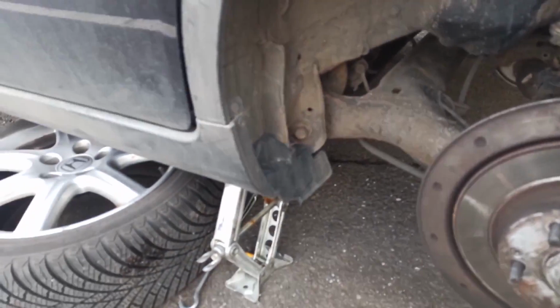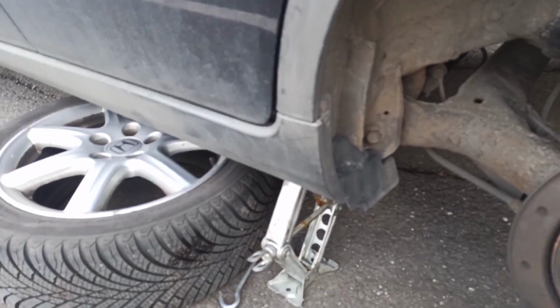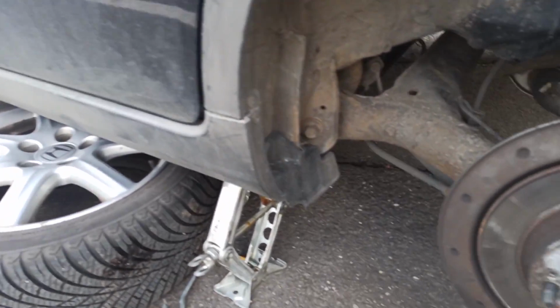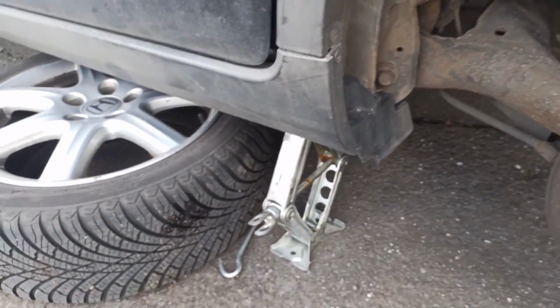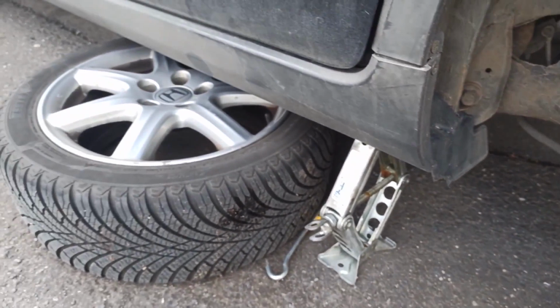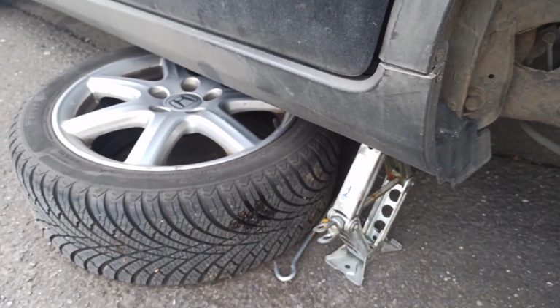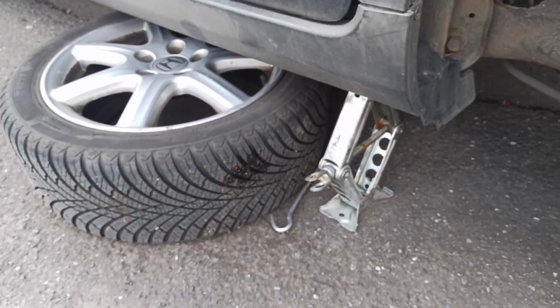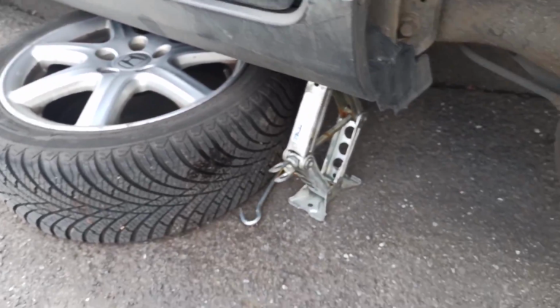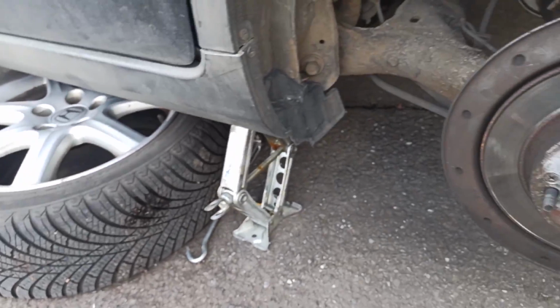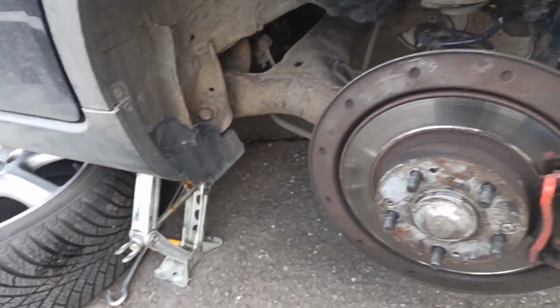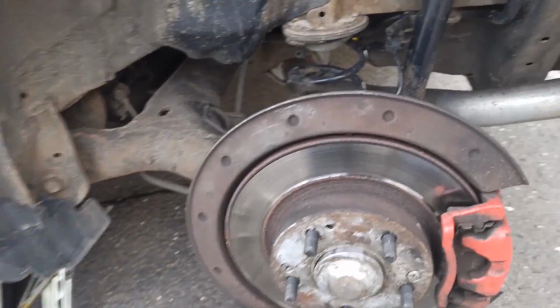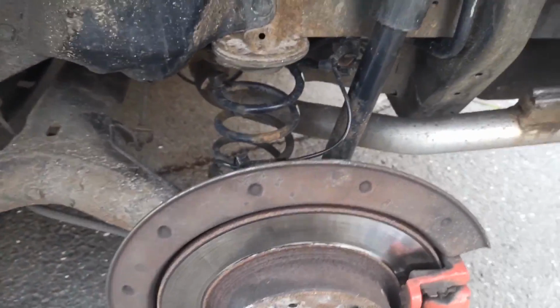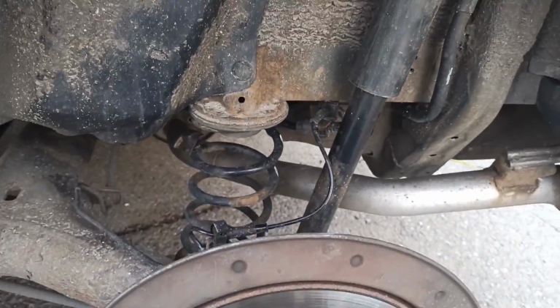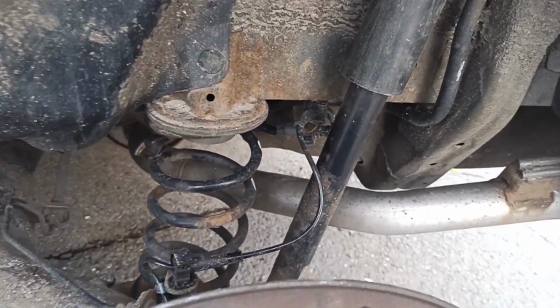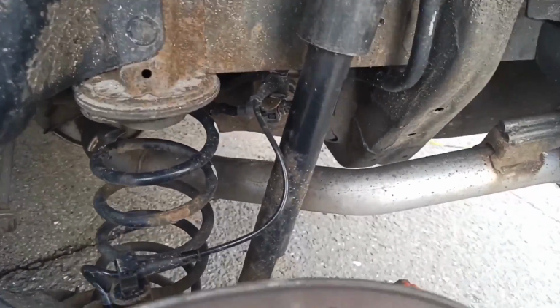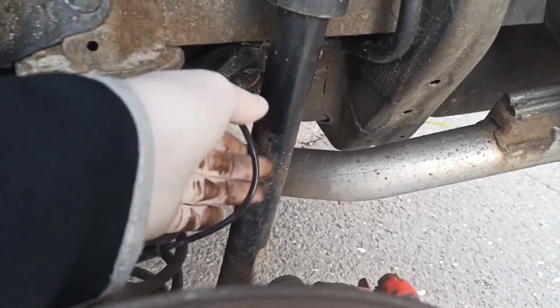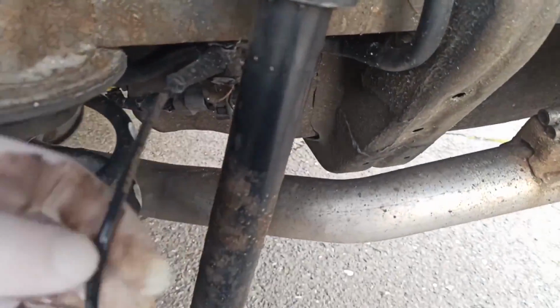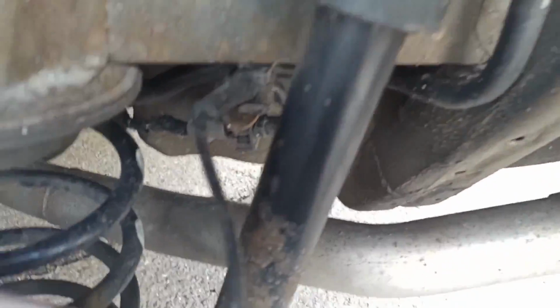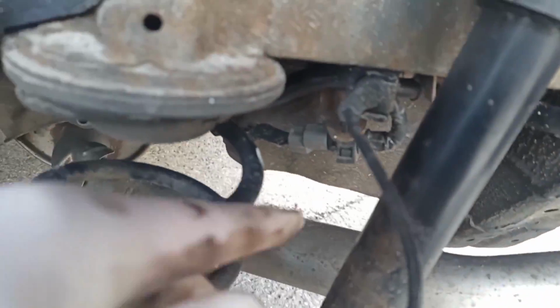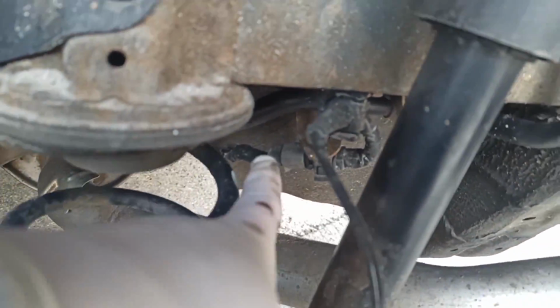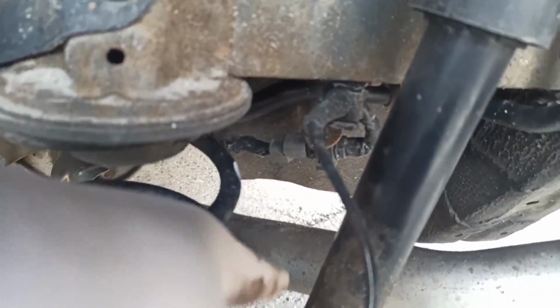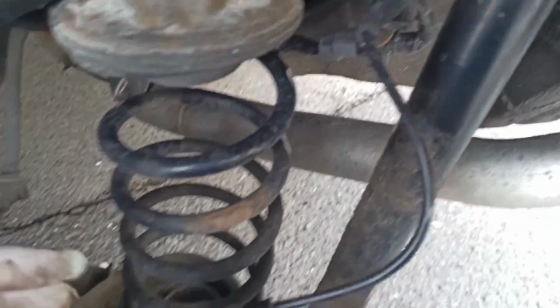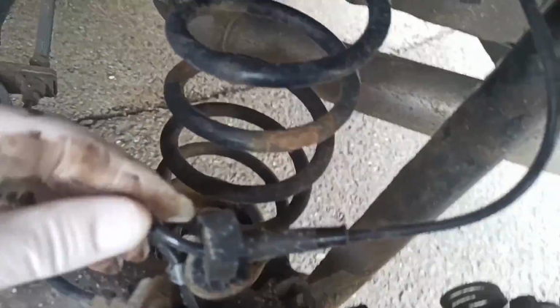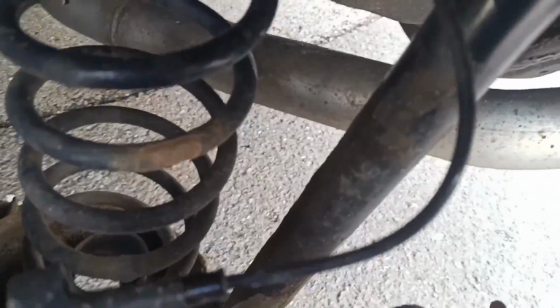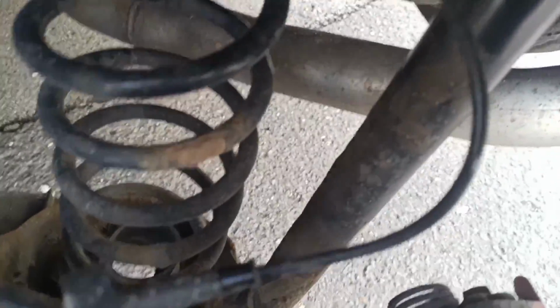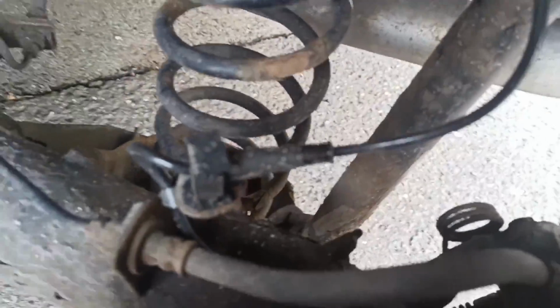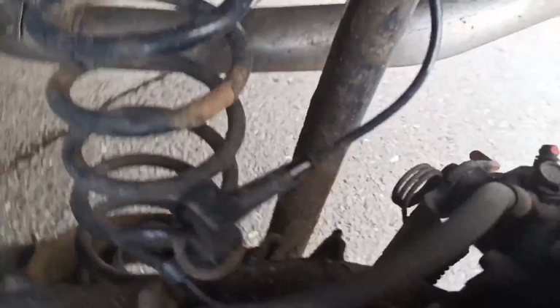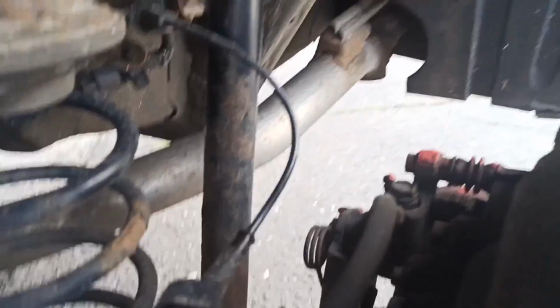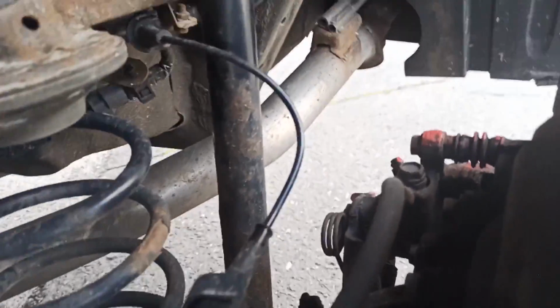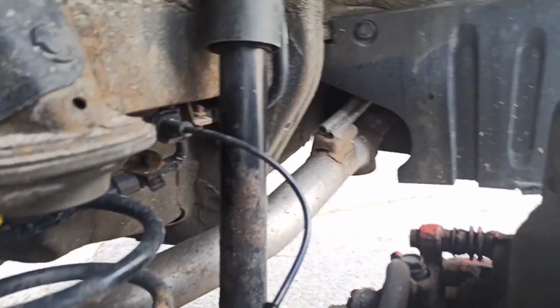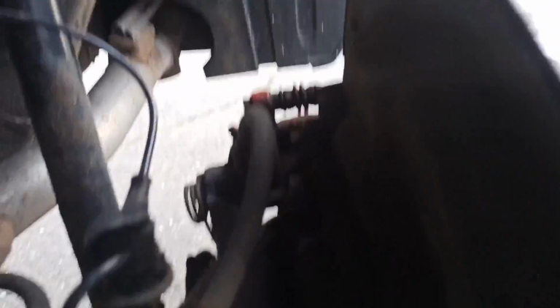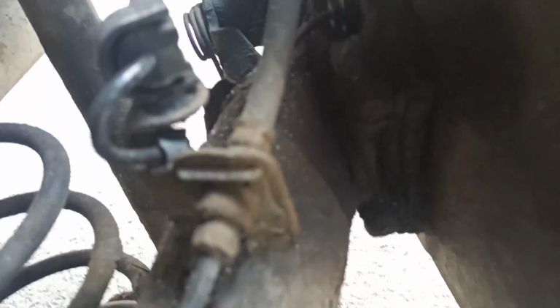Once you remove the wheel, I always put my wheel under the car just to be safe. And as you can see, the ABS sensor is here. You just plug in on this one here.